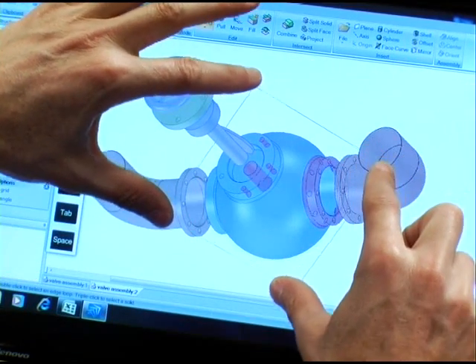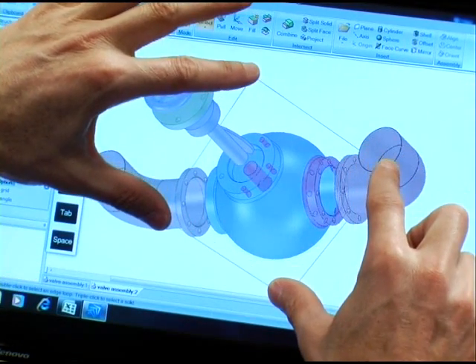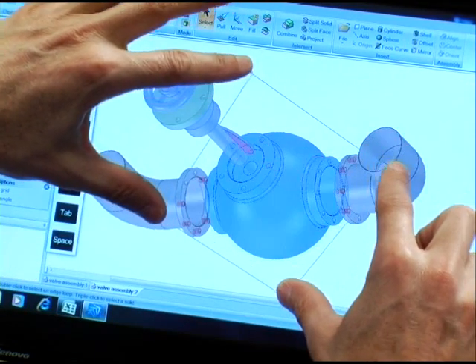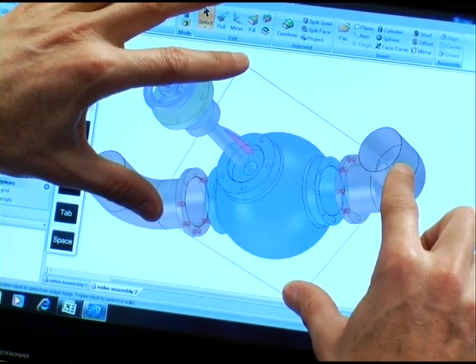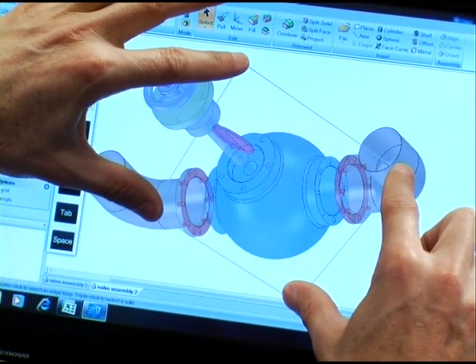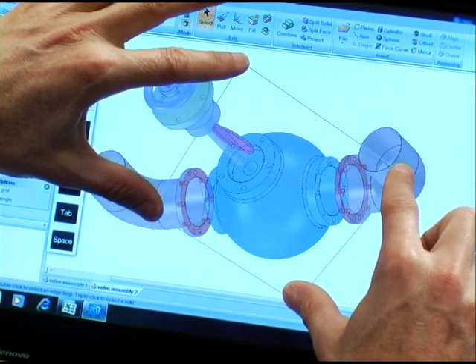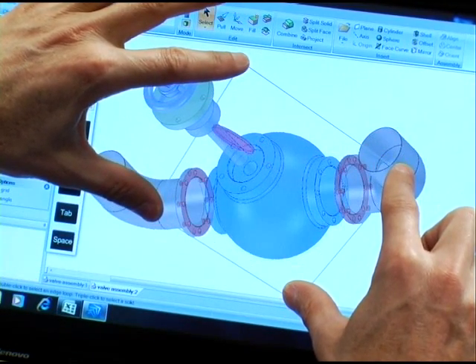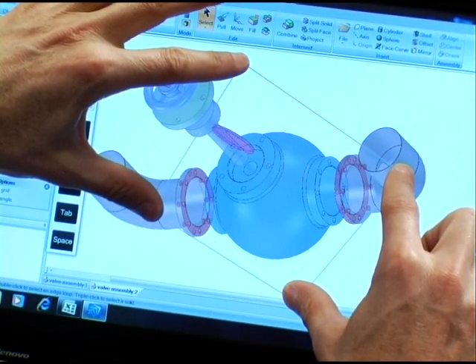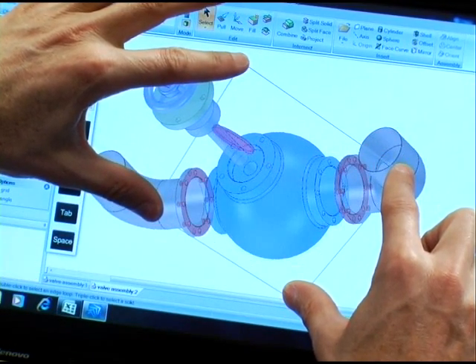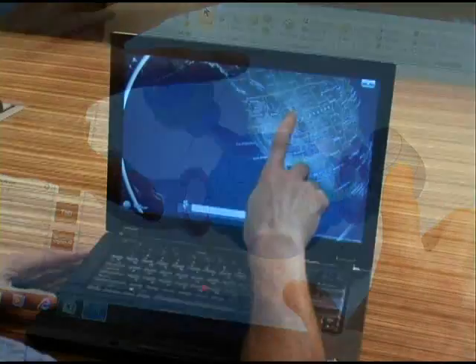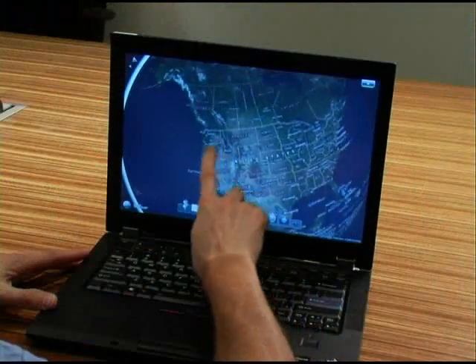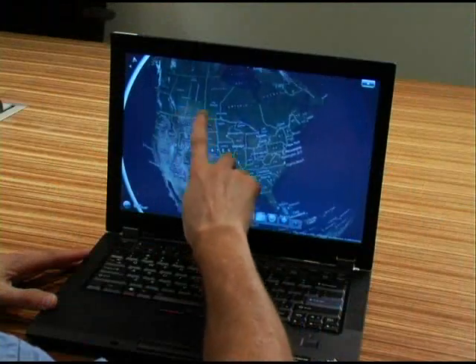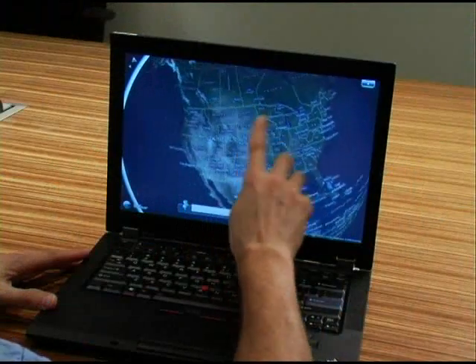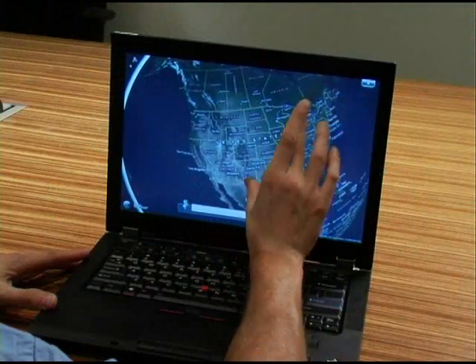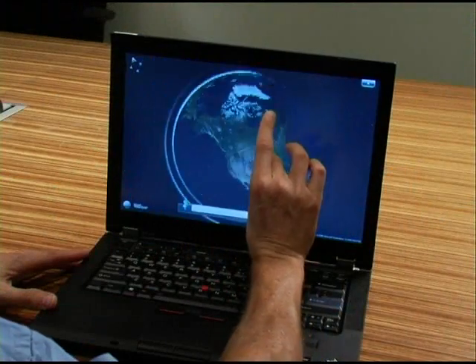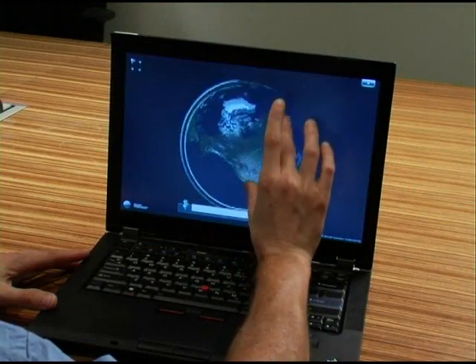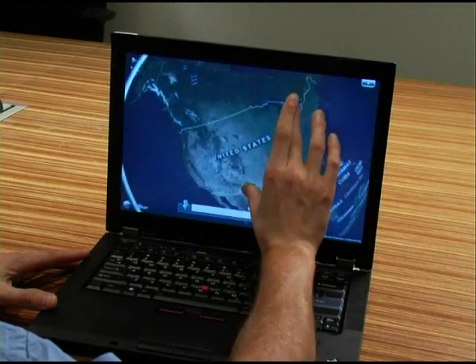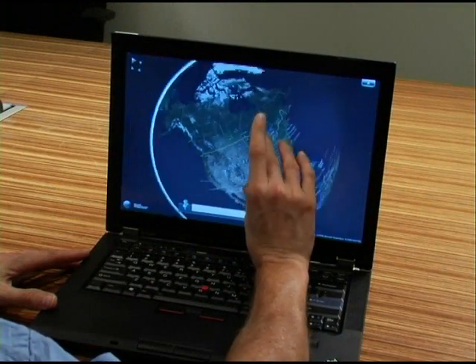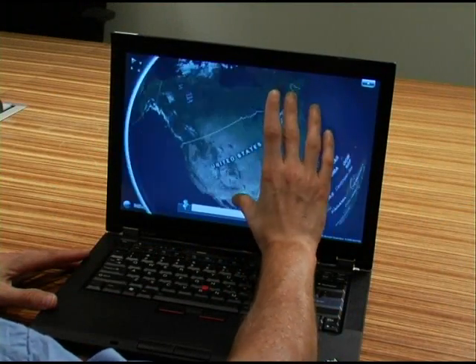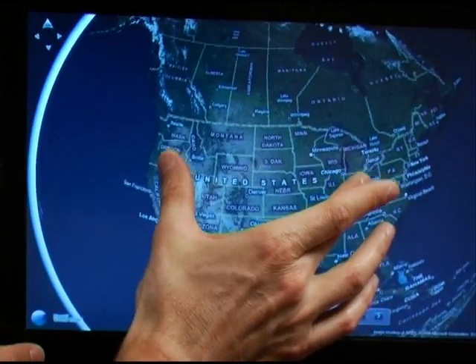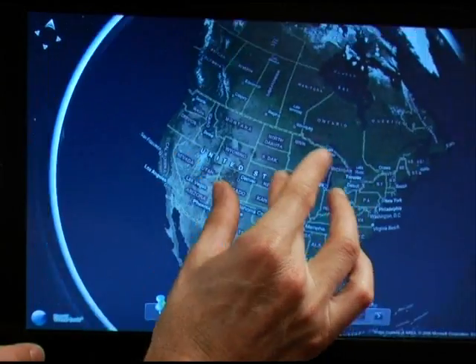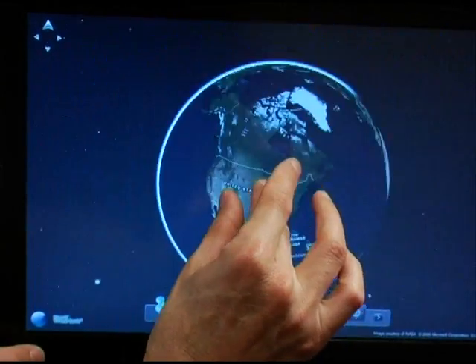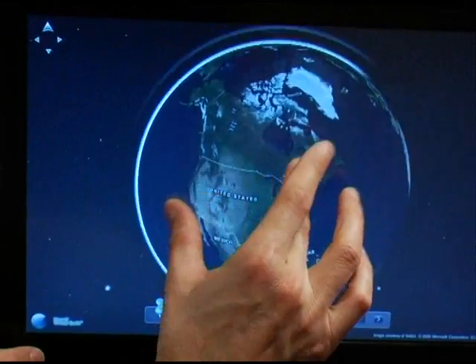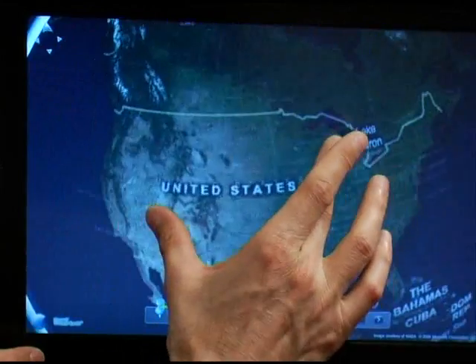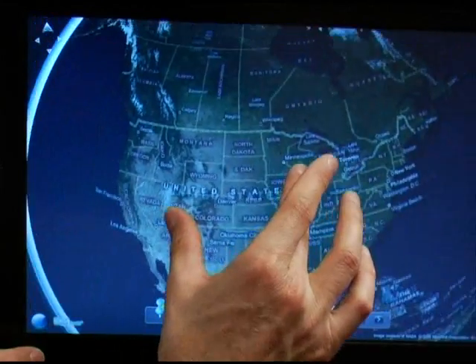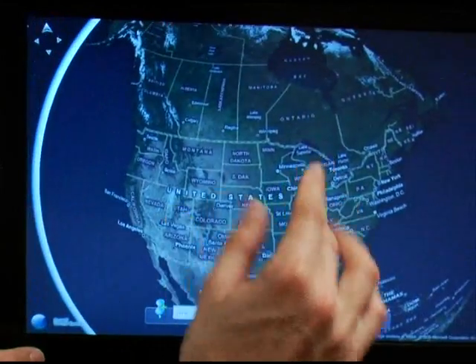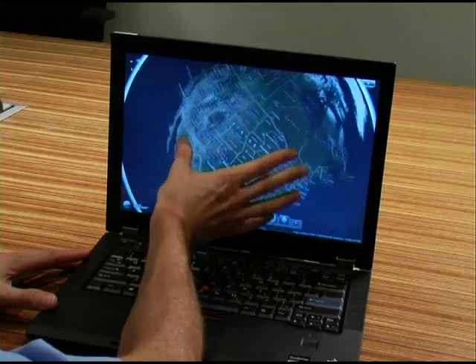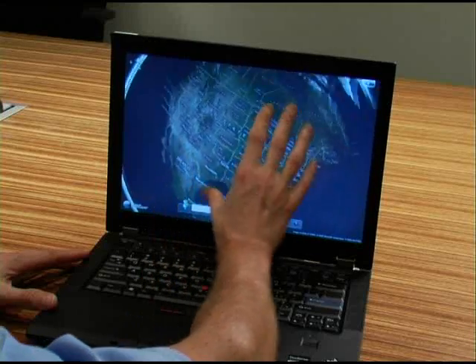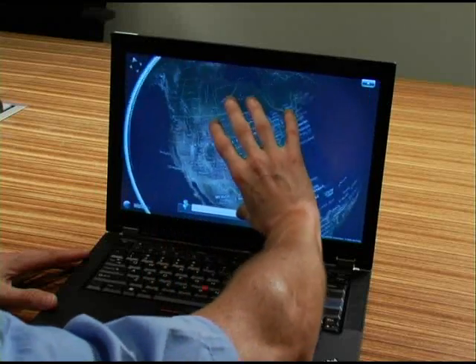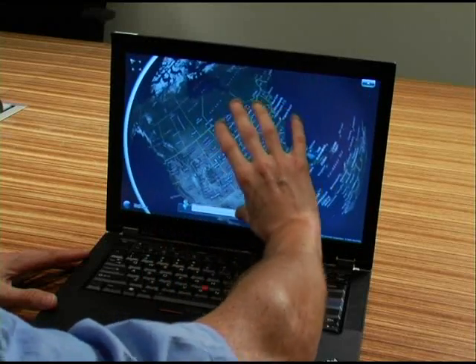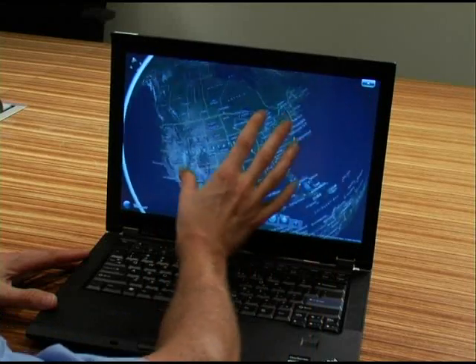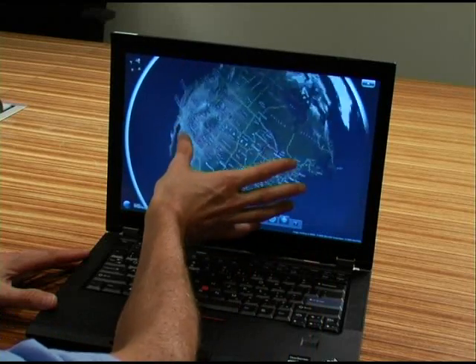Quite useful for engineers. So here we have the globe — zoom in and out. Again, zoom with two, three, or even four fingers, whatever is most convenient. Rotate with my hand.